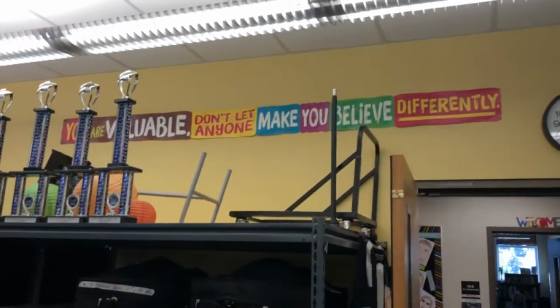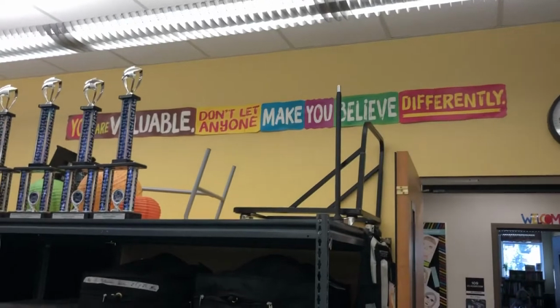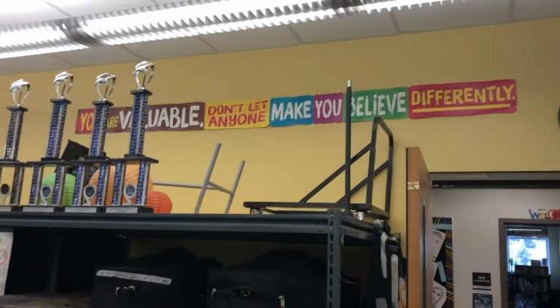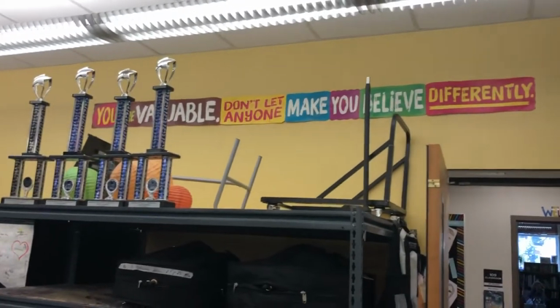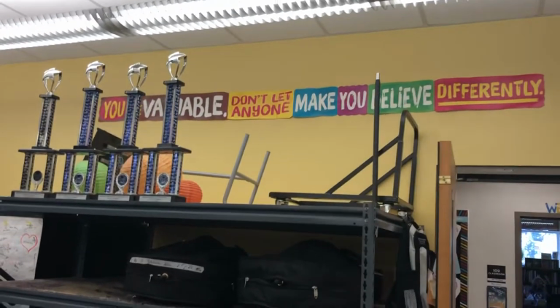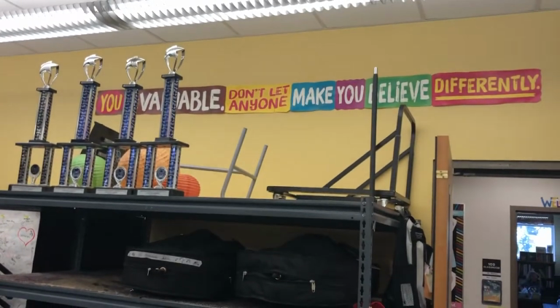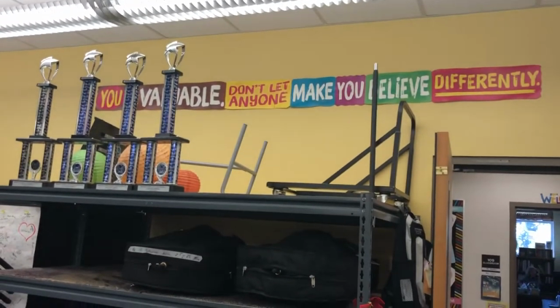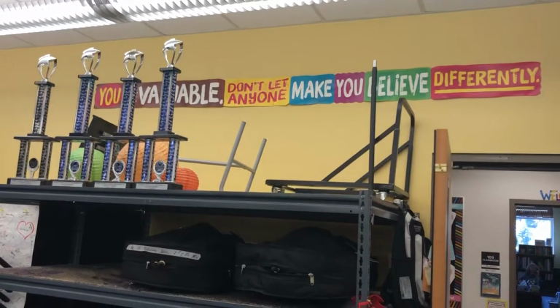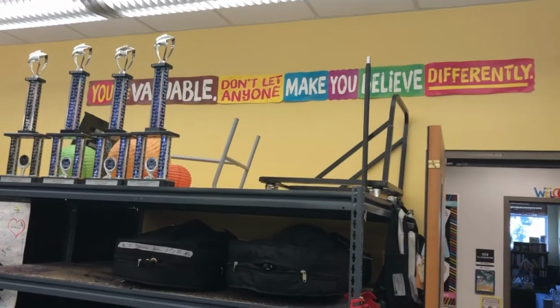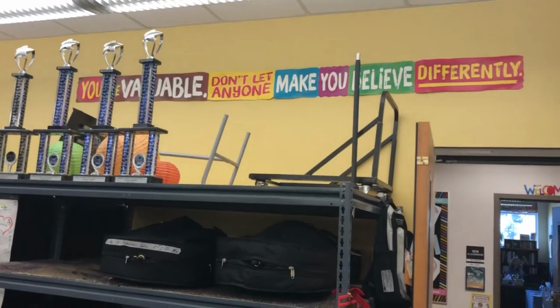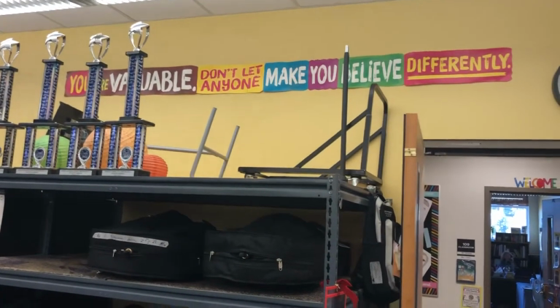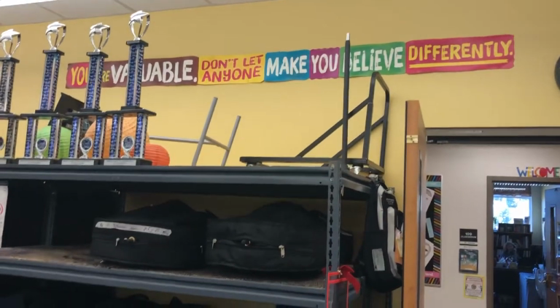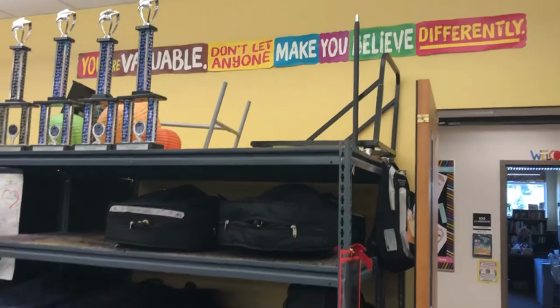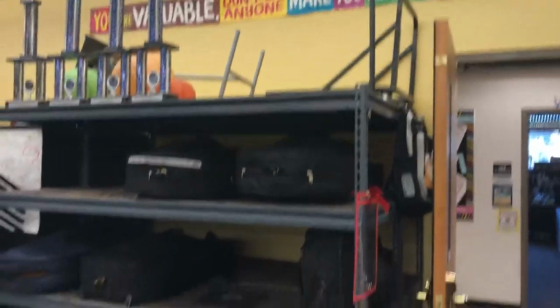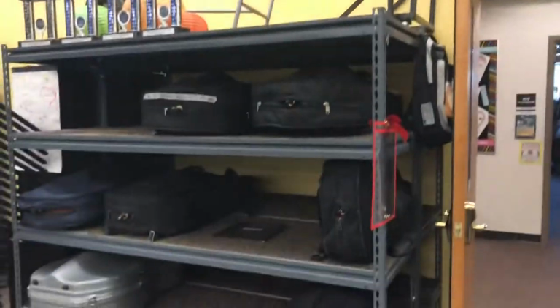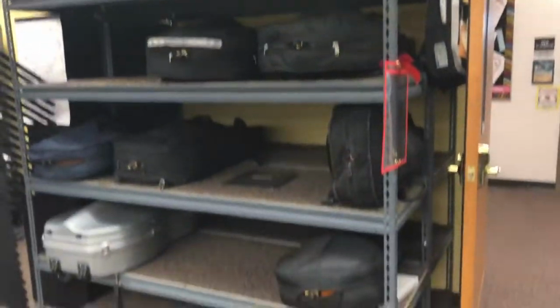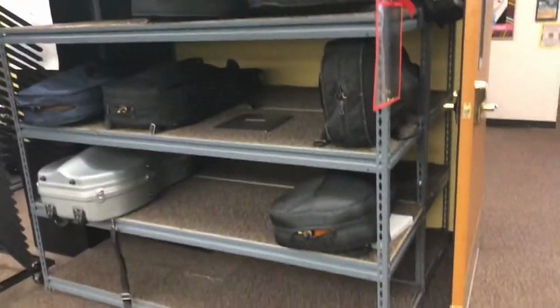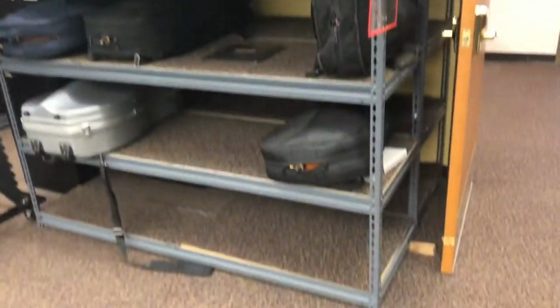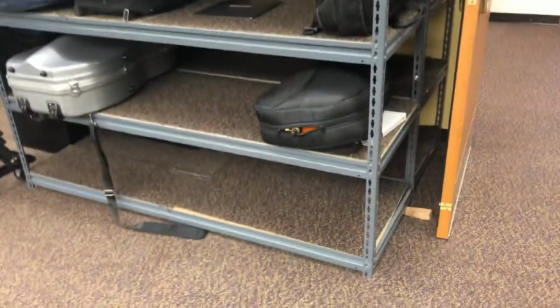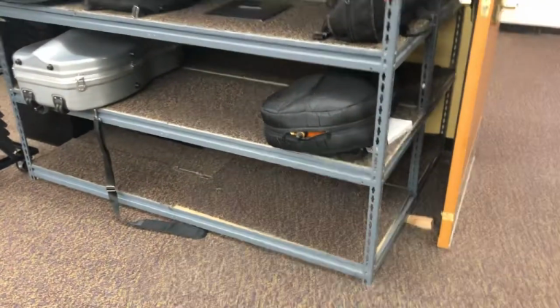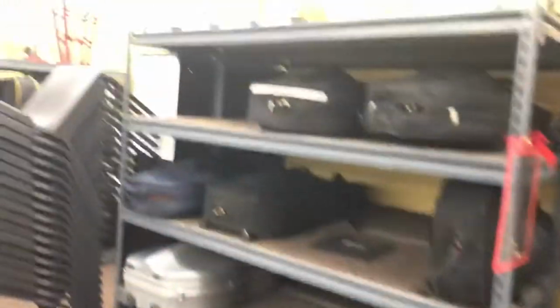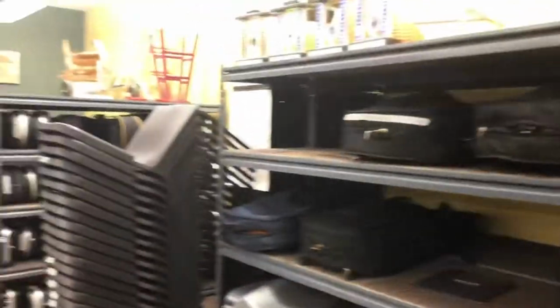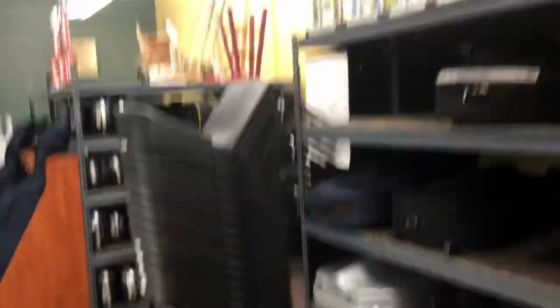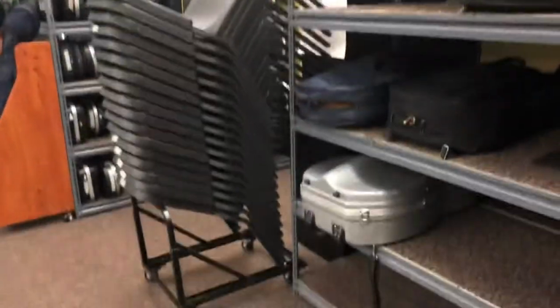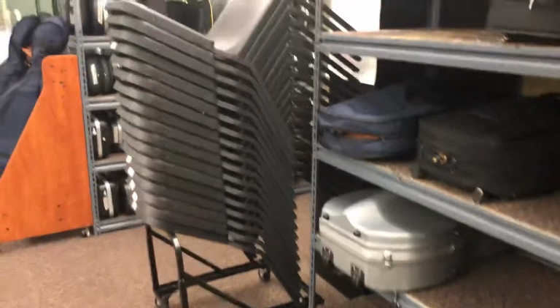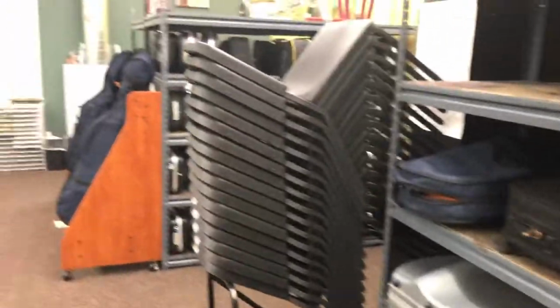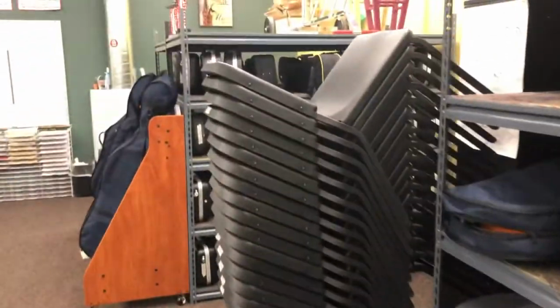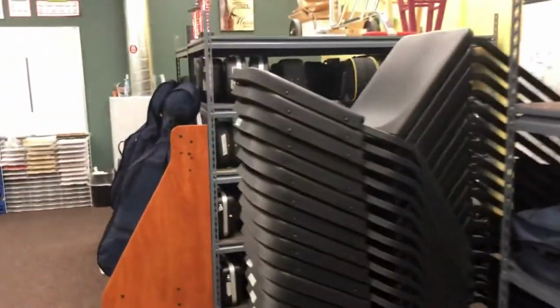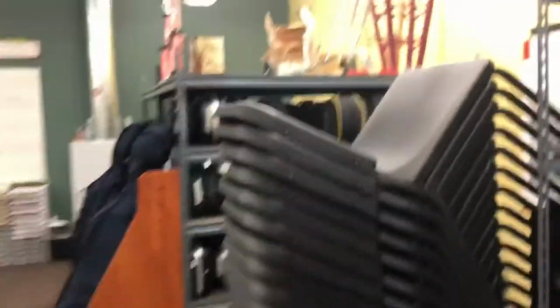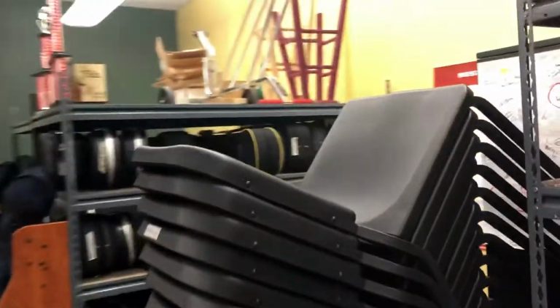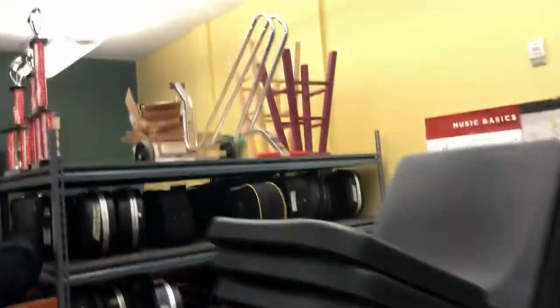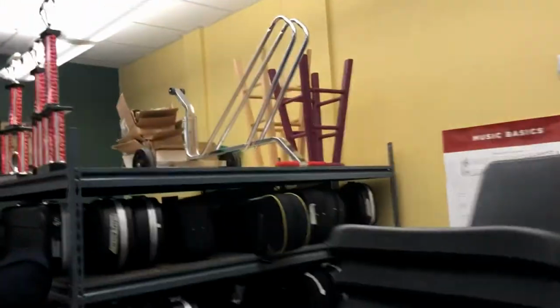There's a nice message to the students that they're valuable, to believe in themselves. Lots of chairs. More storage.